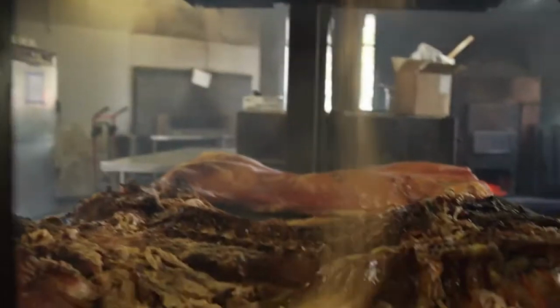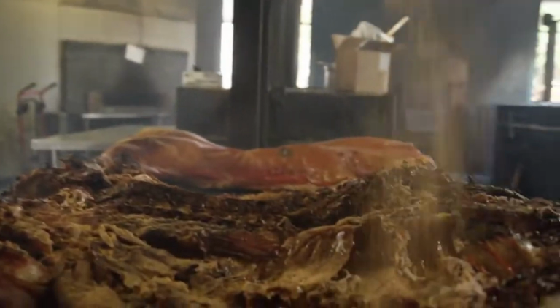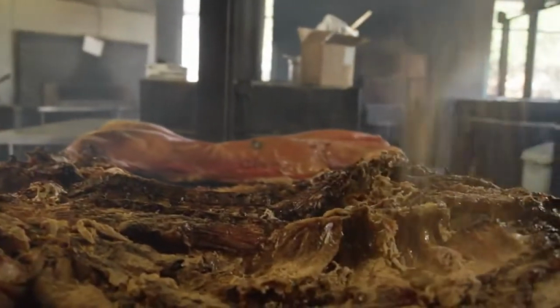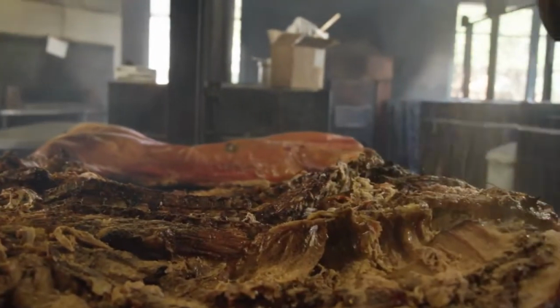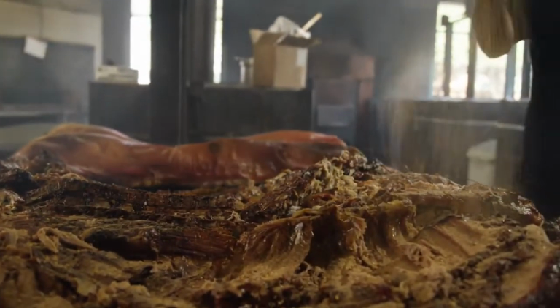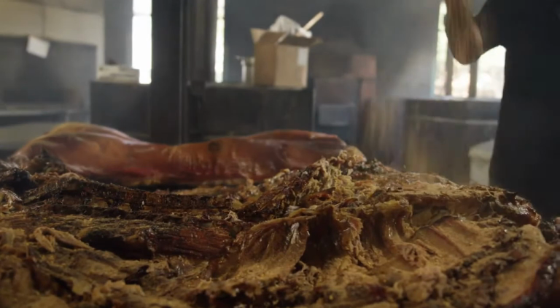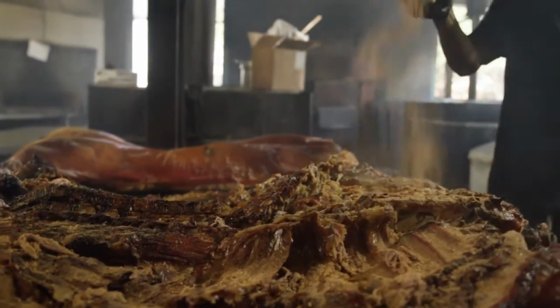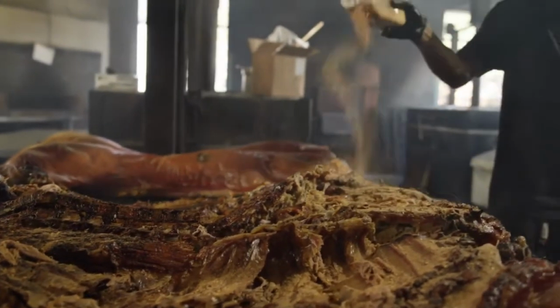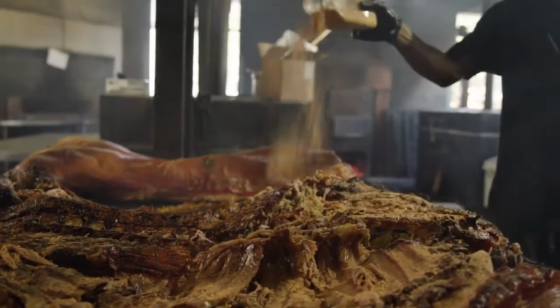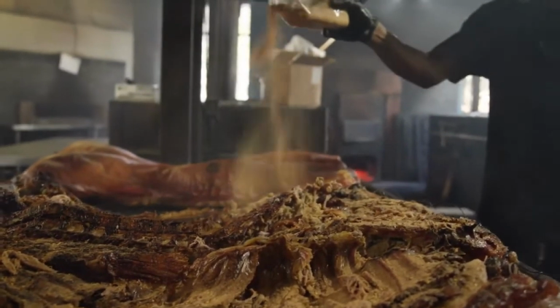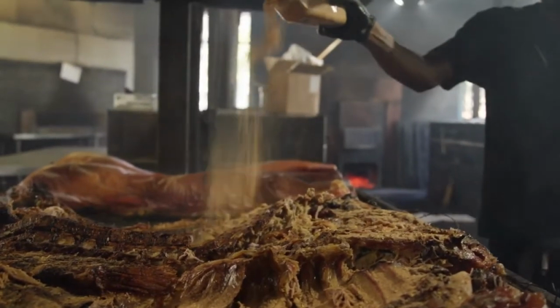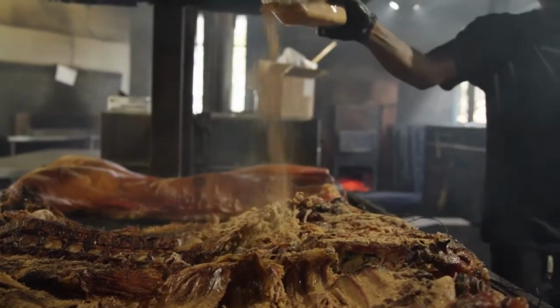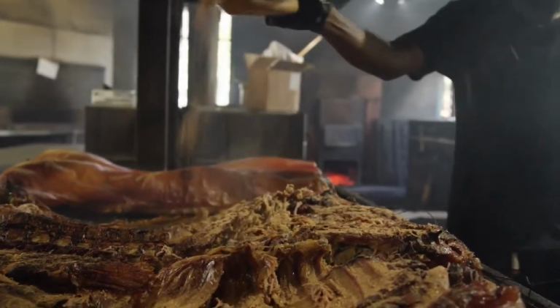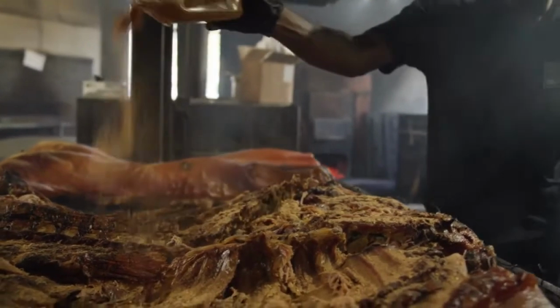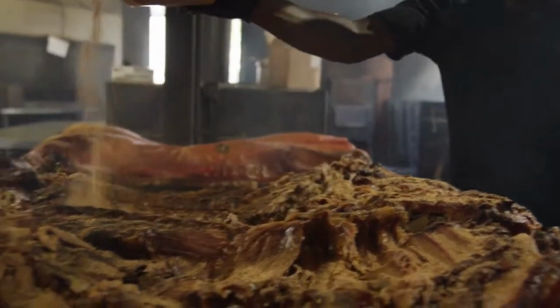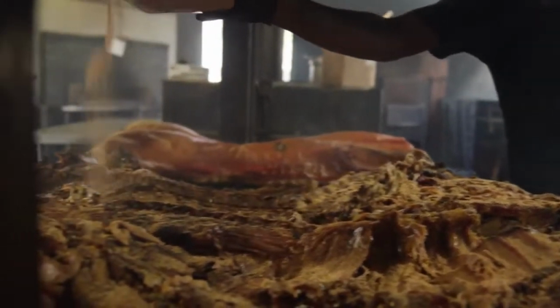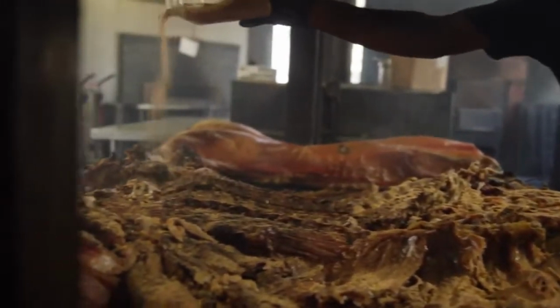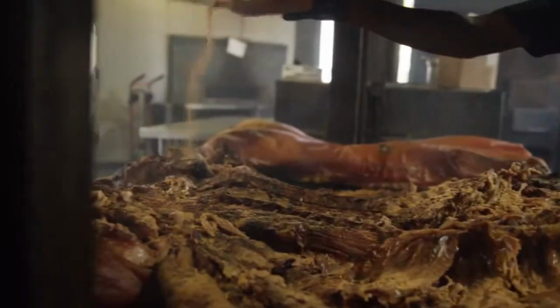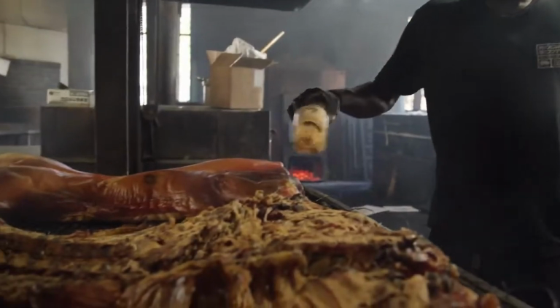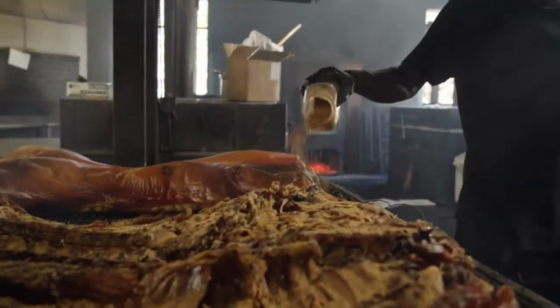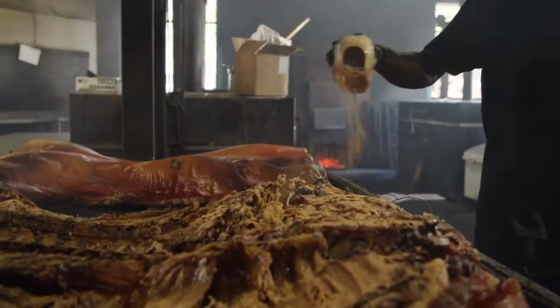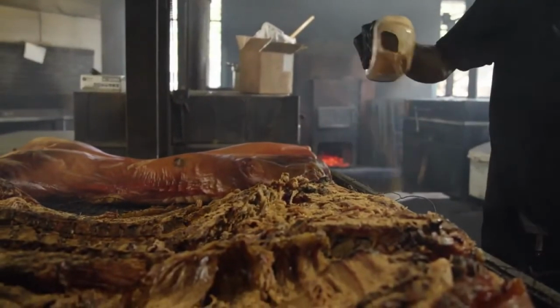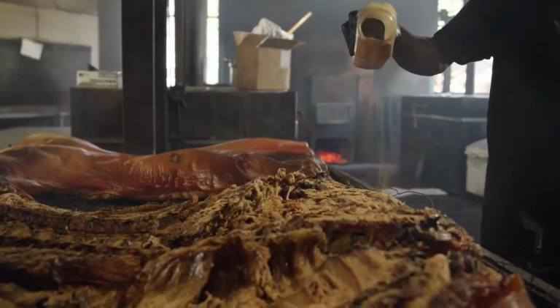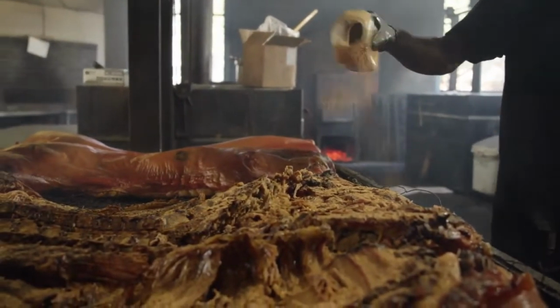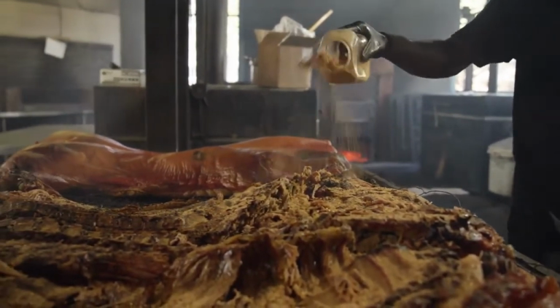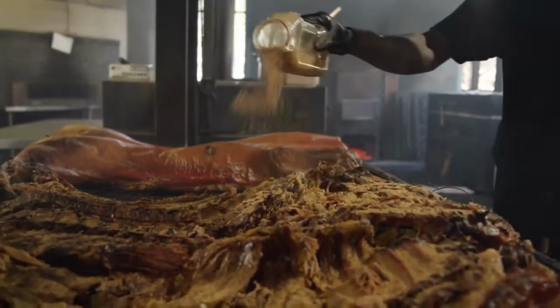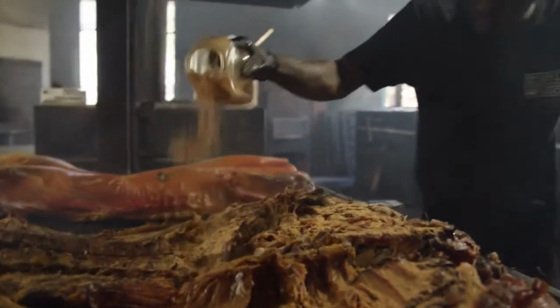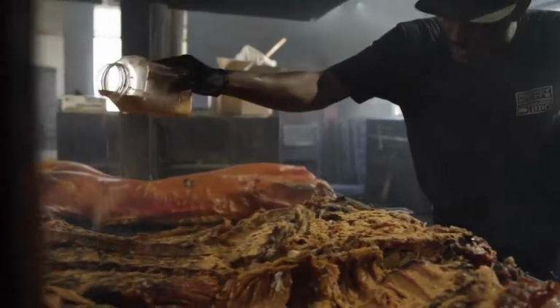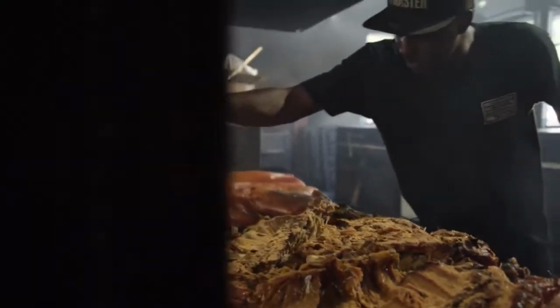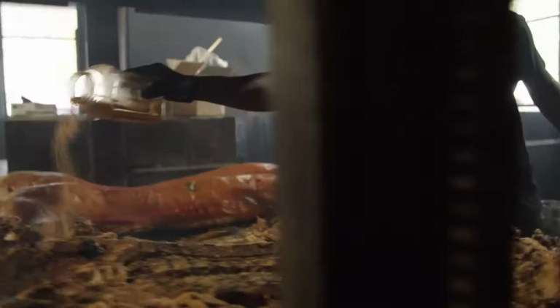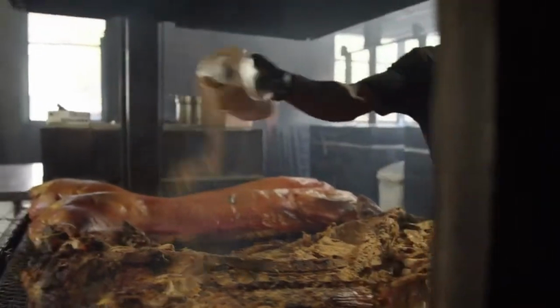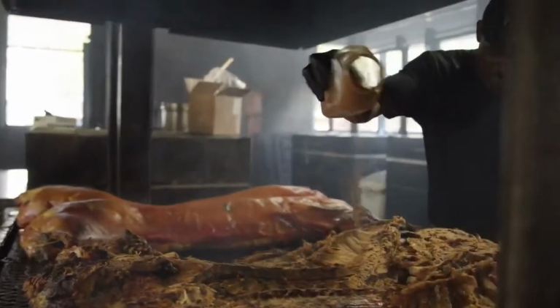Is that the first time you'll be seasoning the hog, or did you season it throughout the cooking process? No, this is the first and only time. Not even salt and pepper before? Nothing? No. Just the hog — just love and fire.